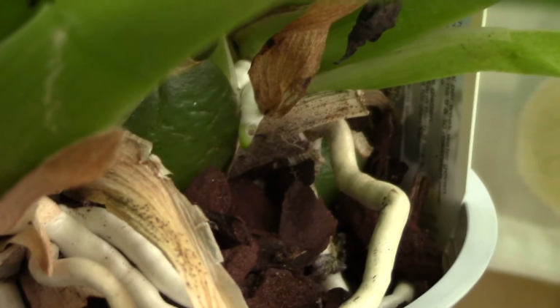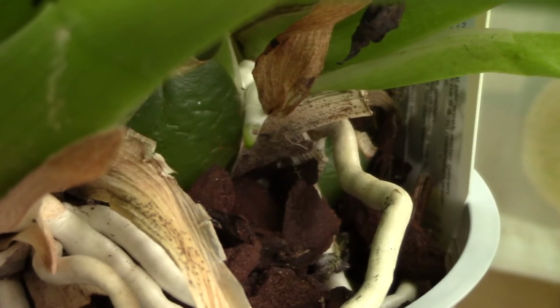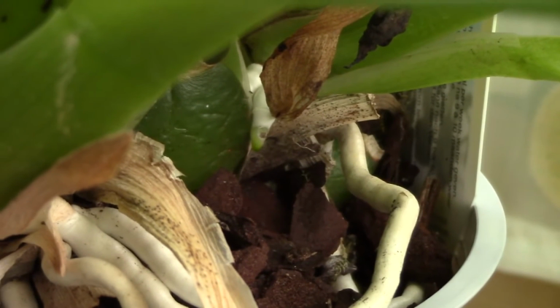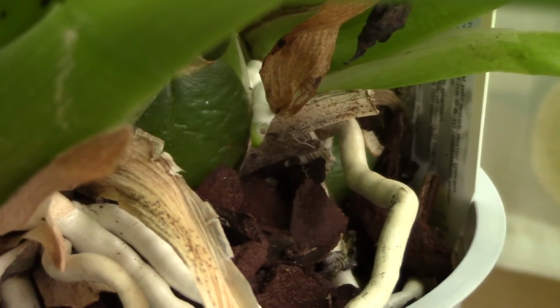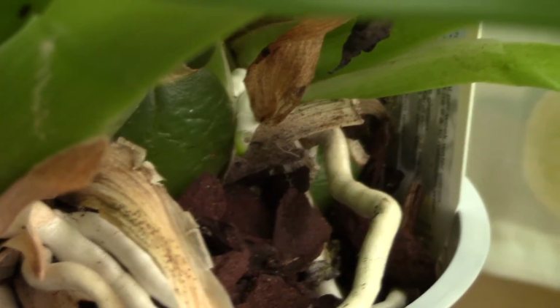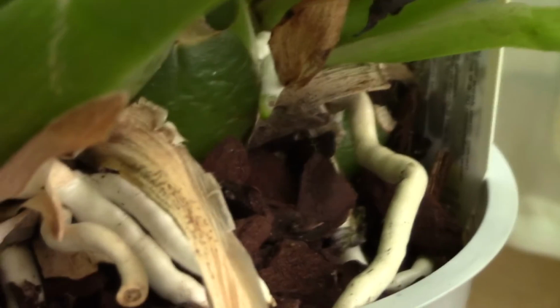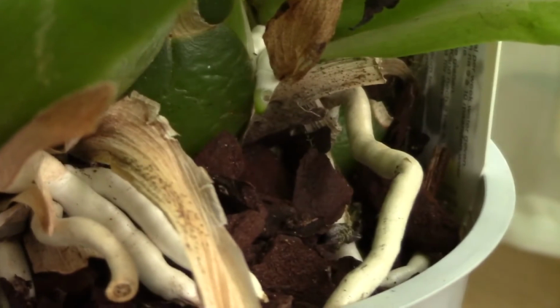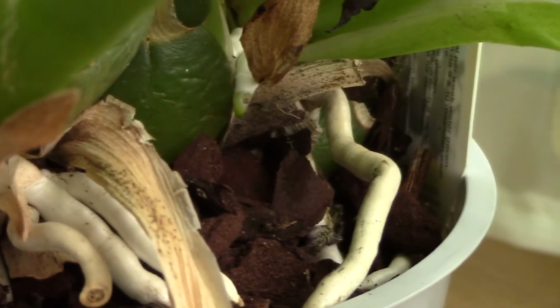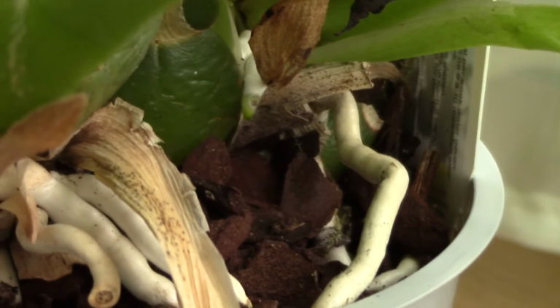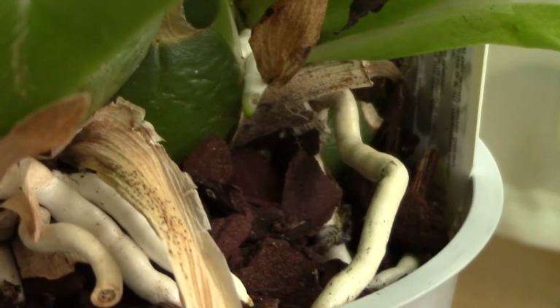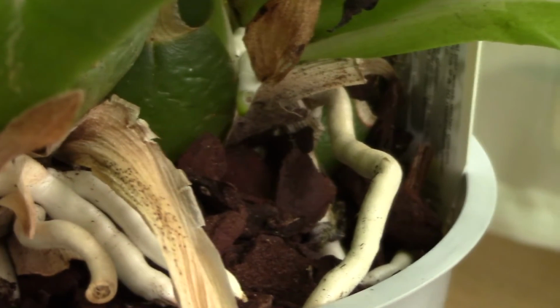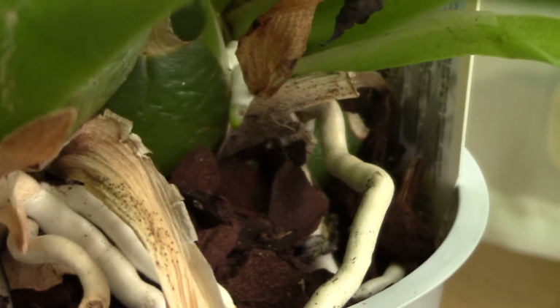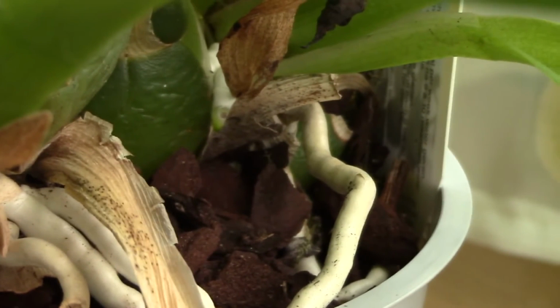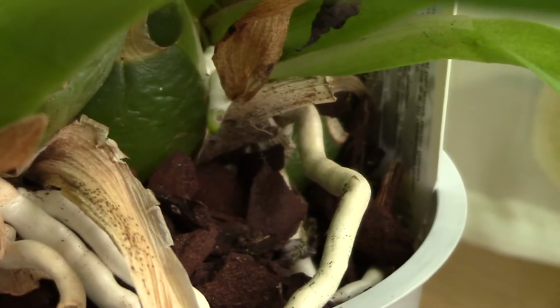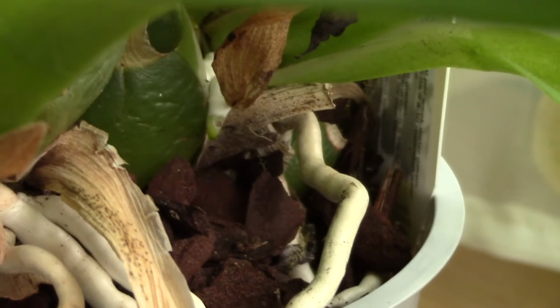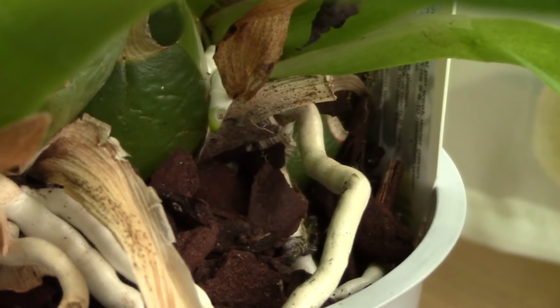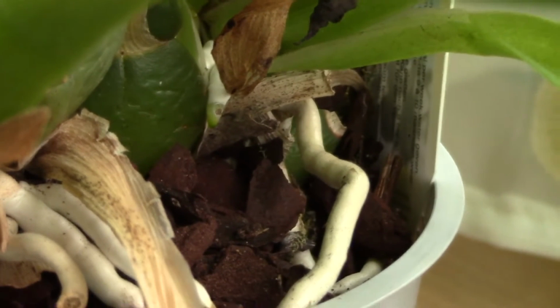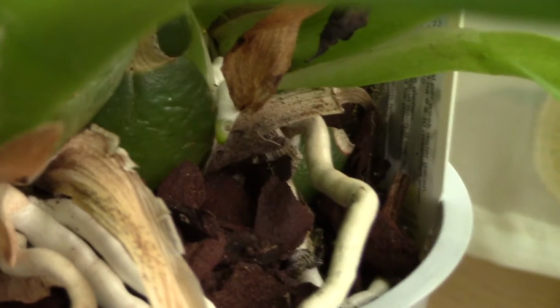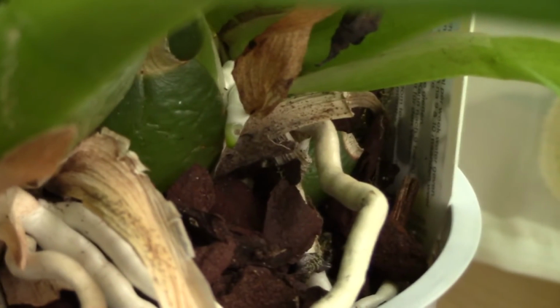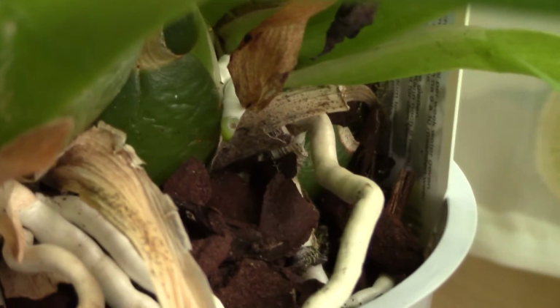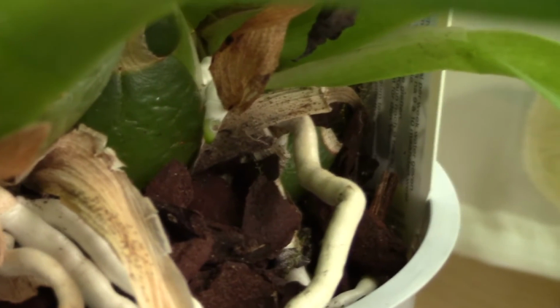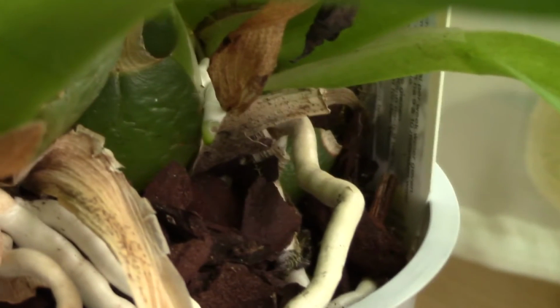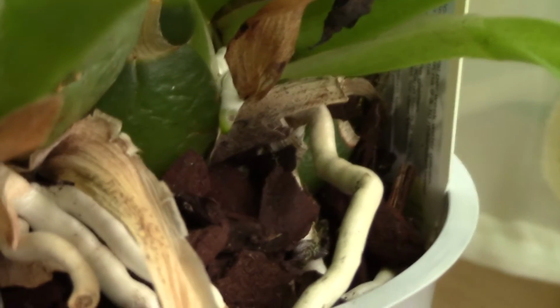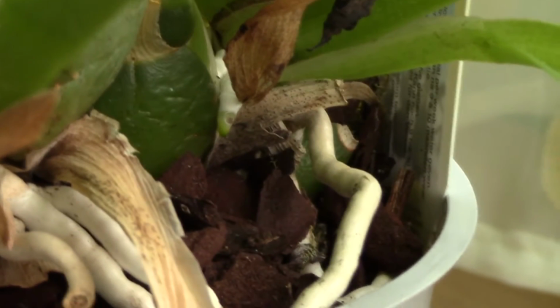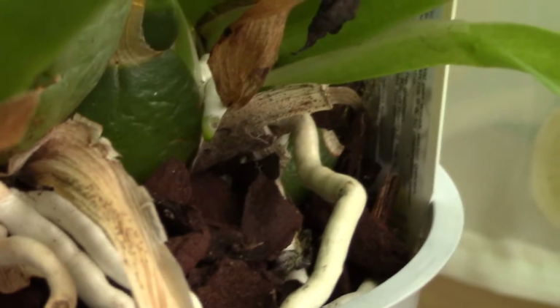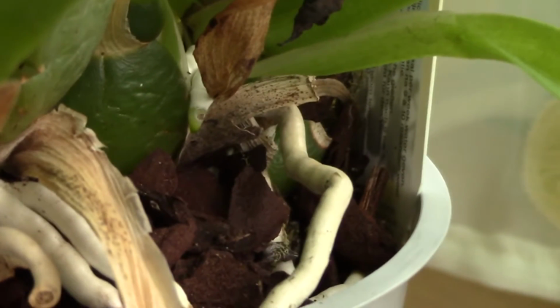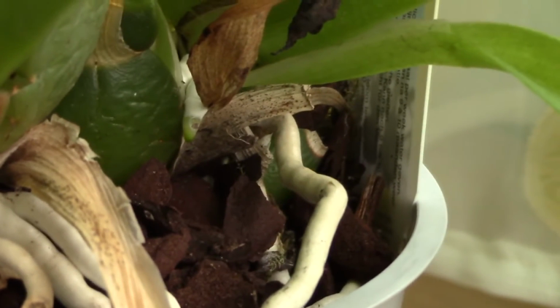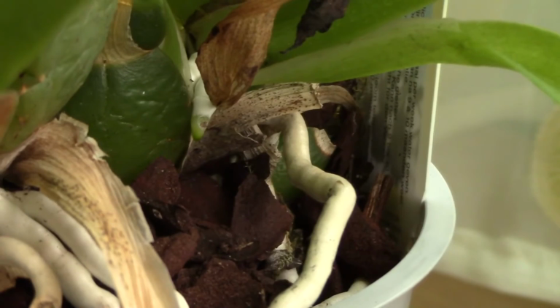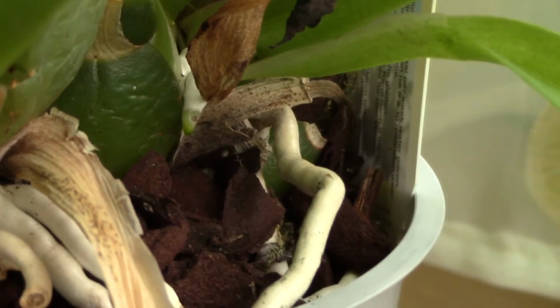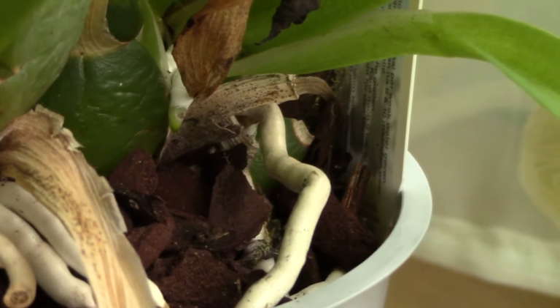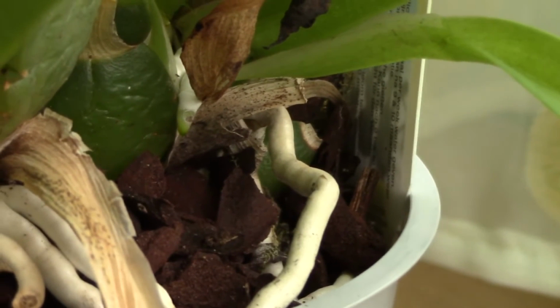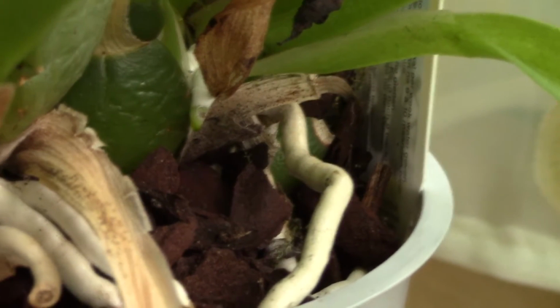Also when you're picking up new orchids, look at the roots. If it has new root tips, look at them, see if they have any holes, and stay away from those that look like this.